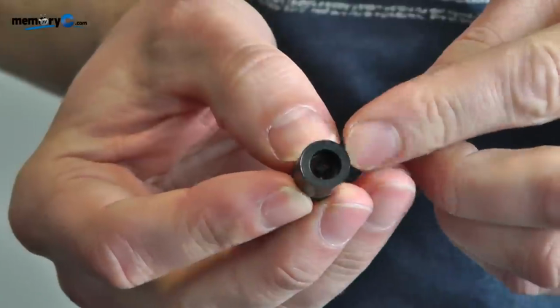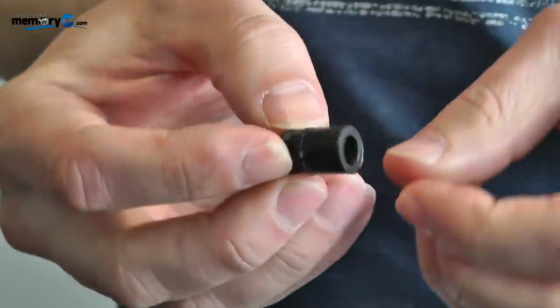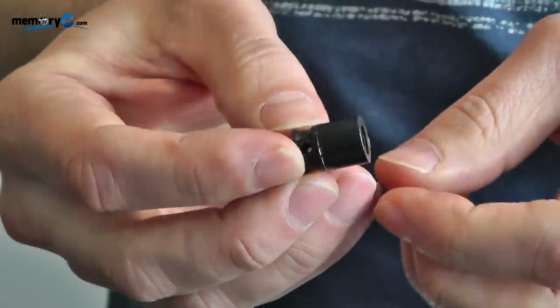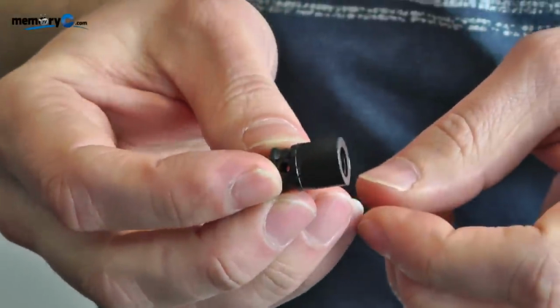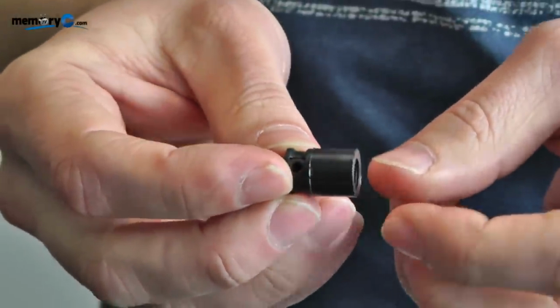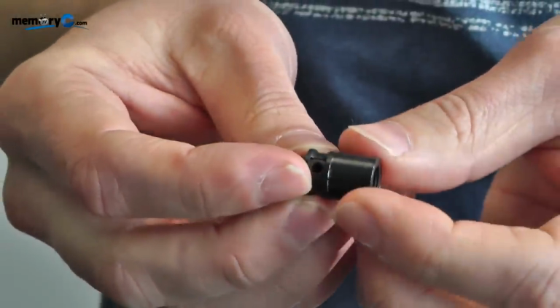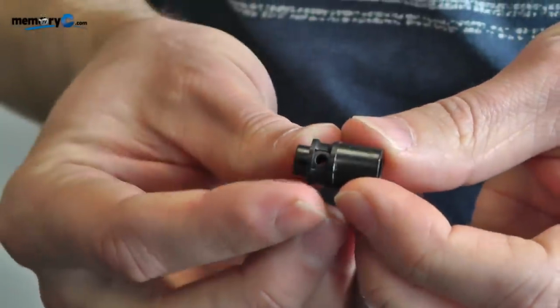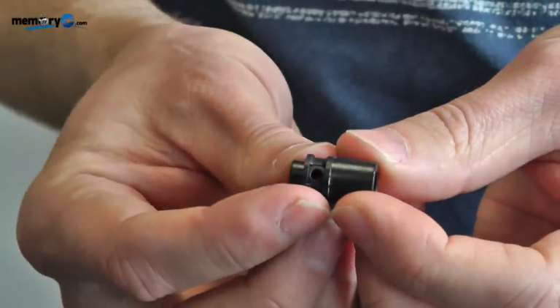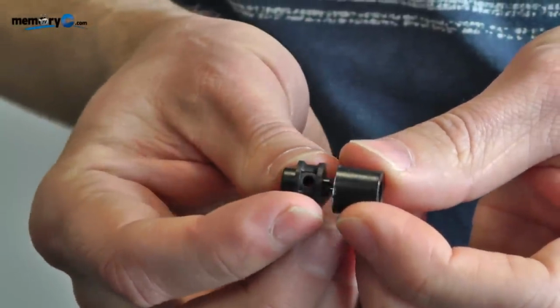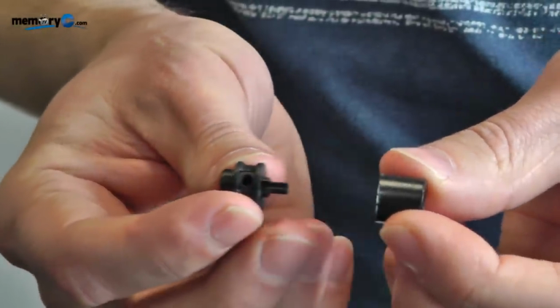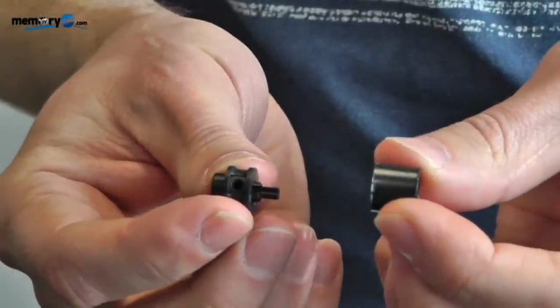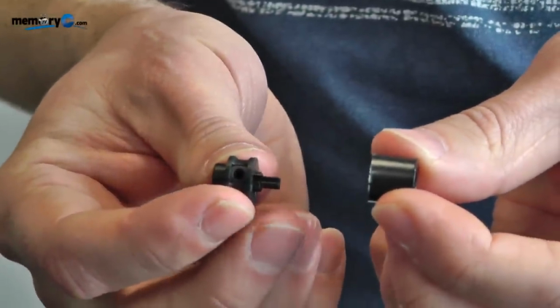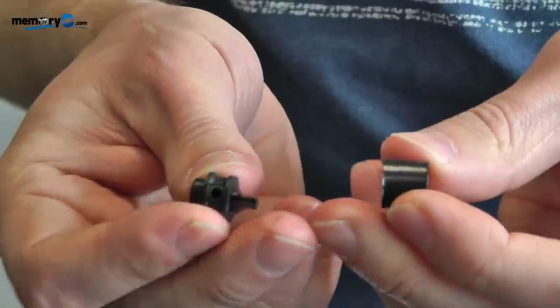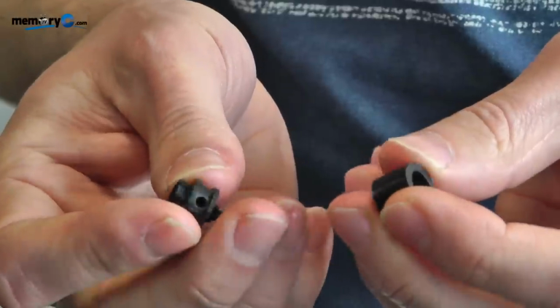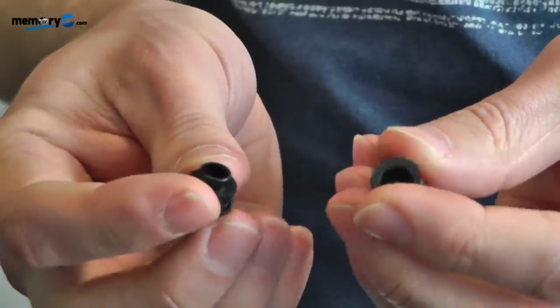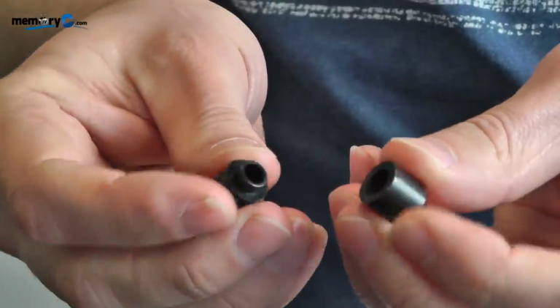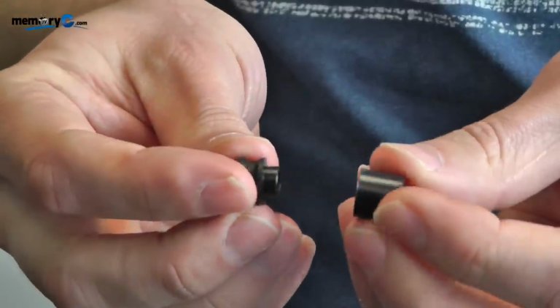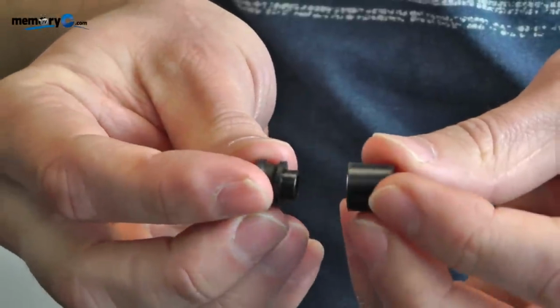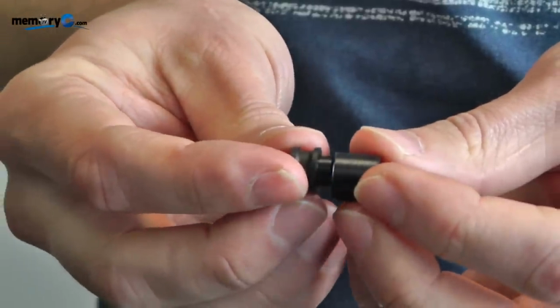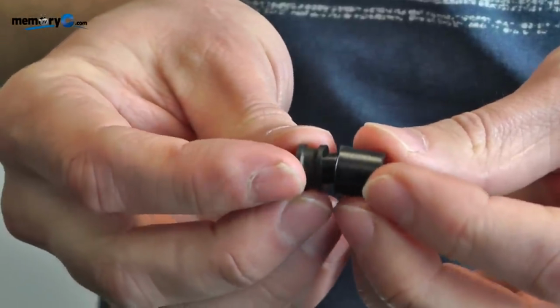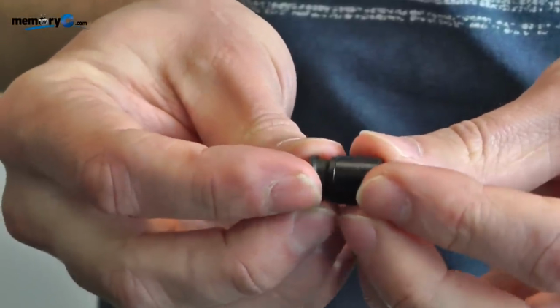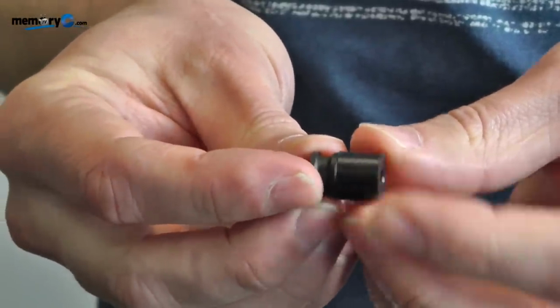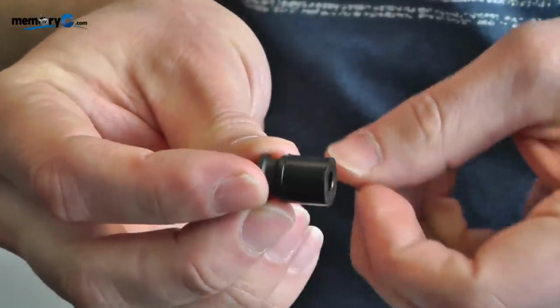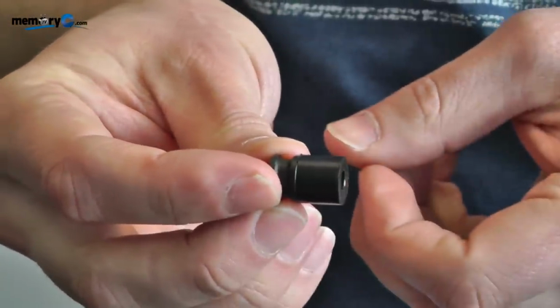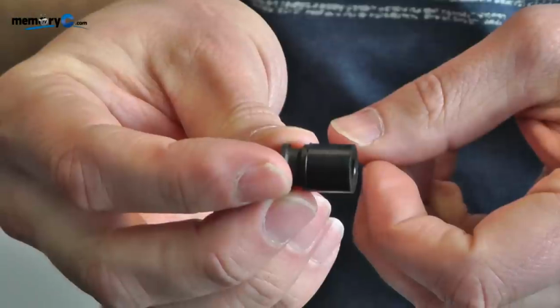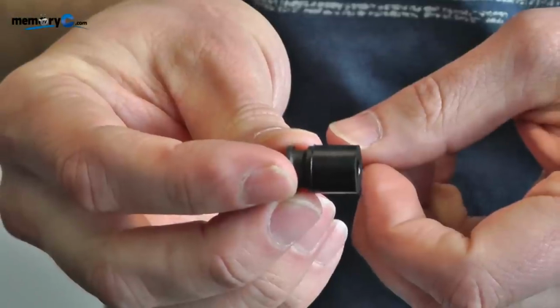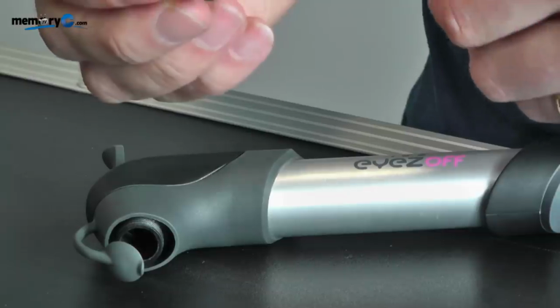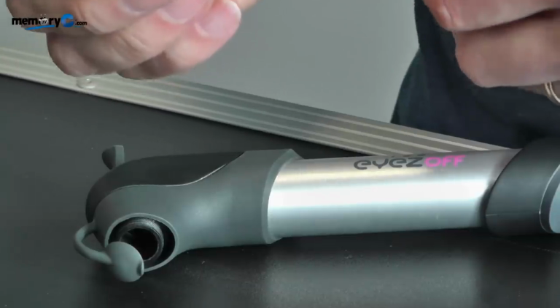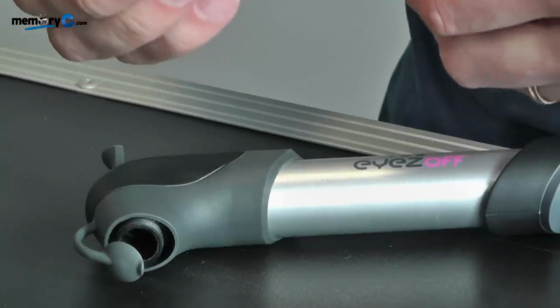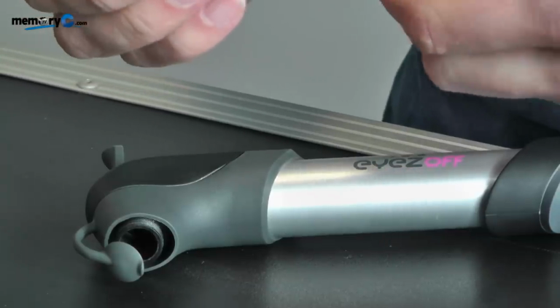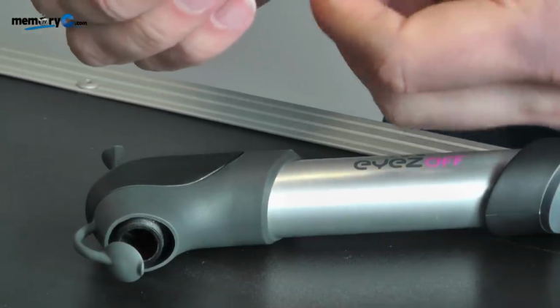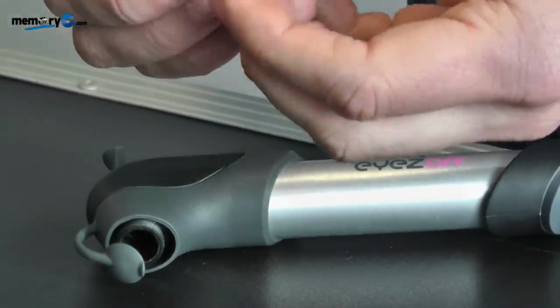This is the standard configuration for the Schrader type. In order to change it to the Presta type, simply remove the two pieces and turn them independently of each other like so, and reattach them.